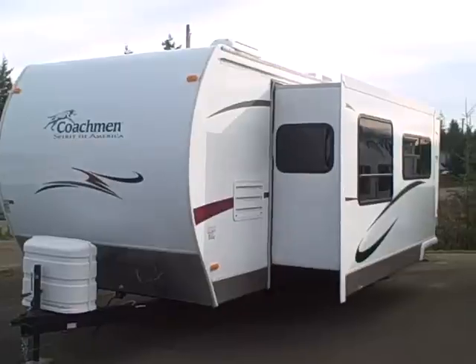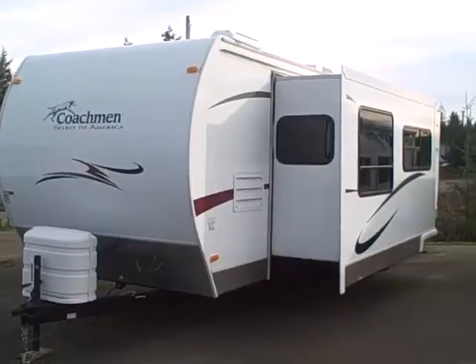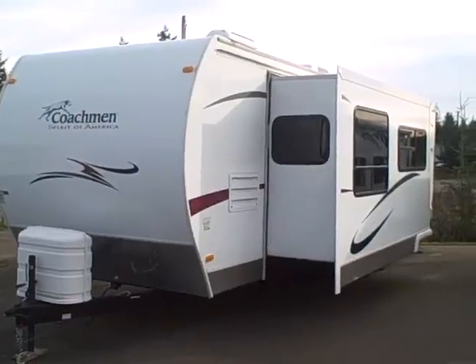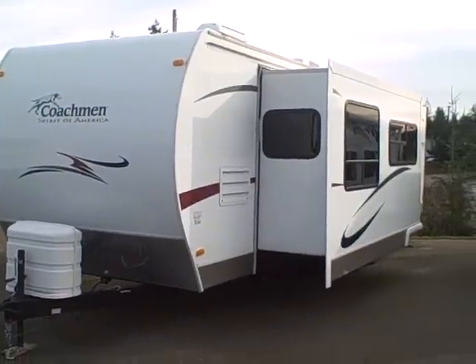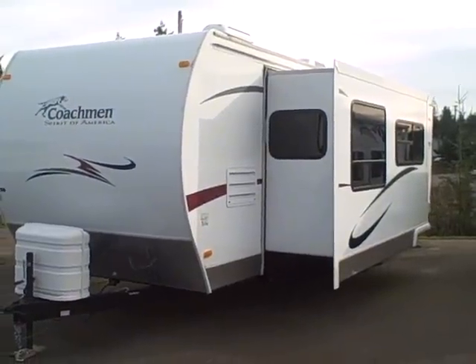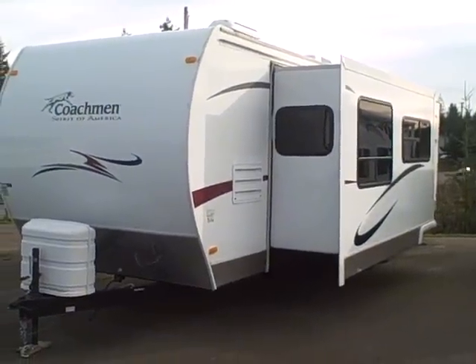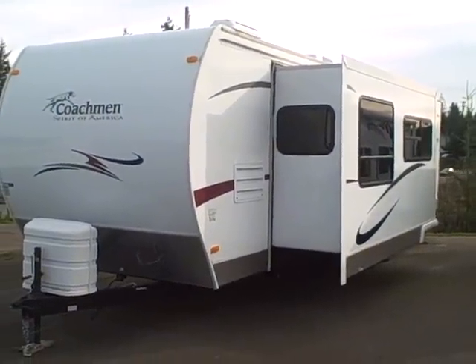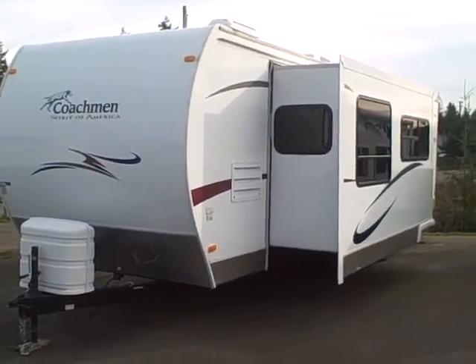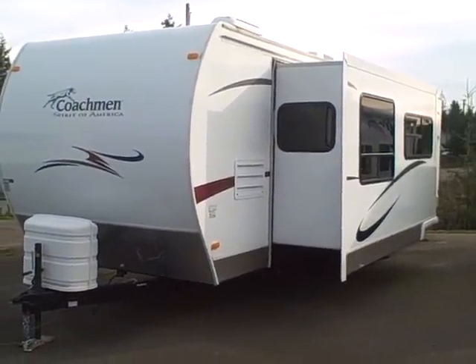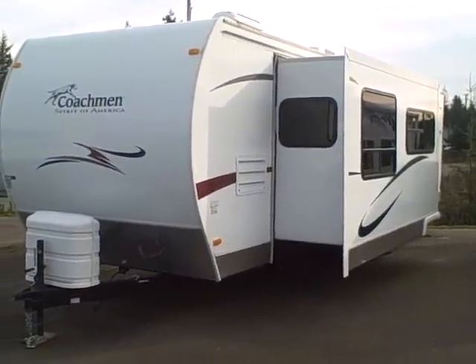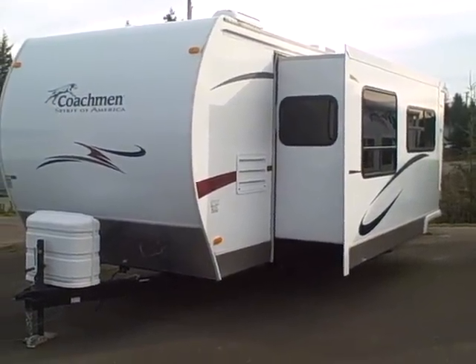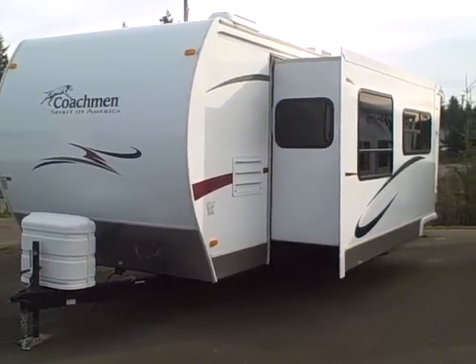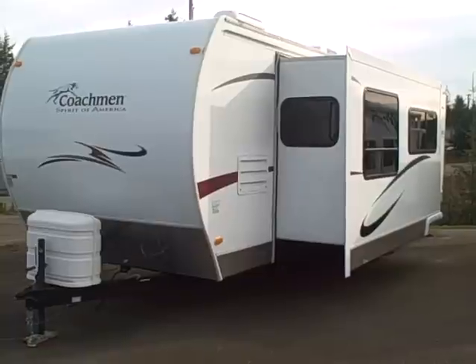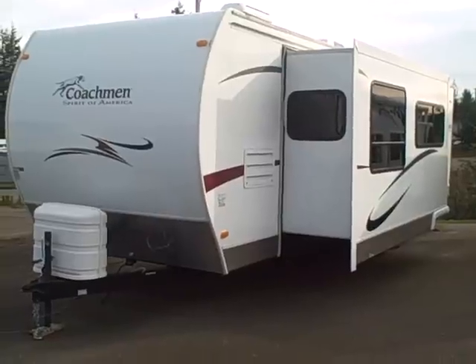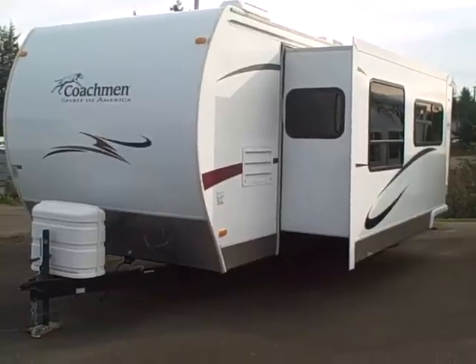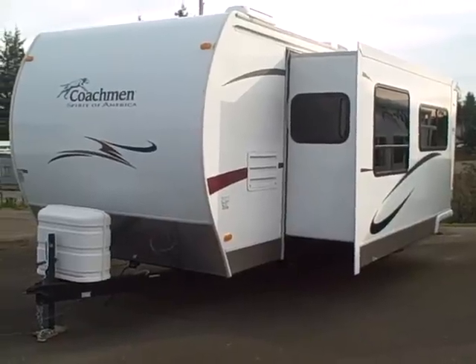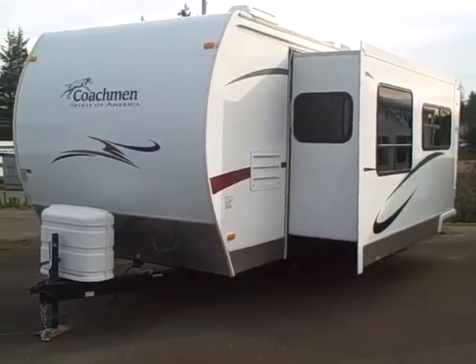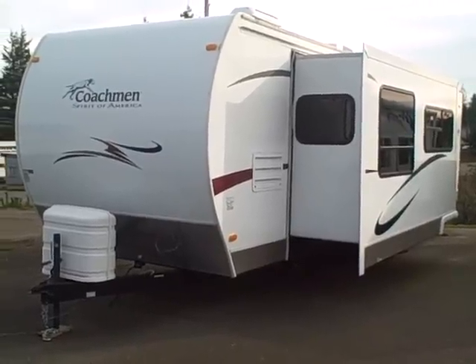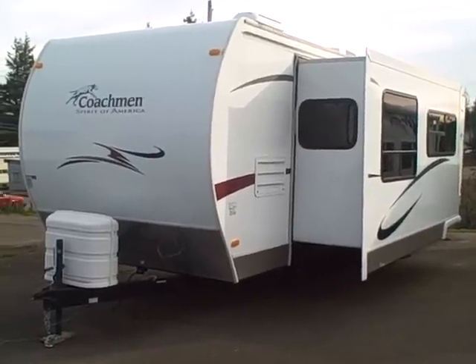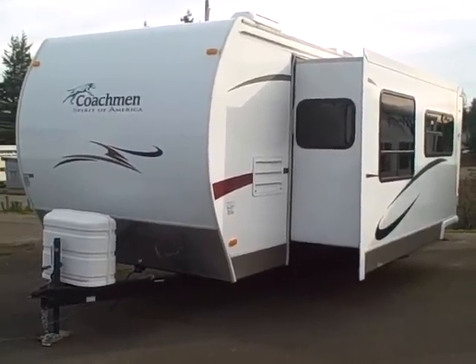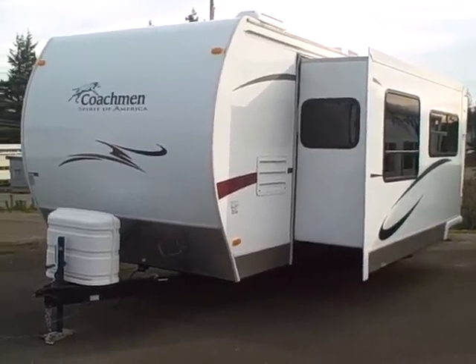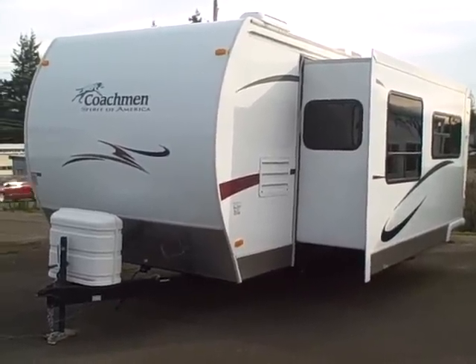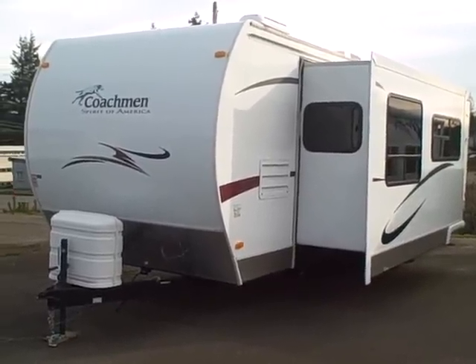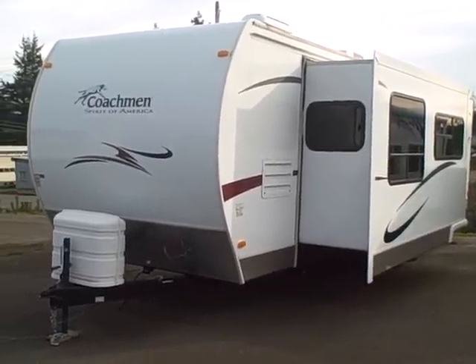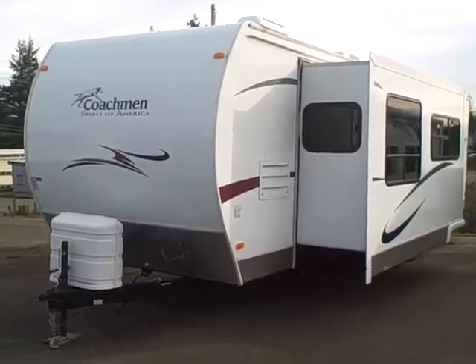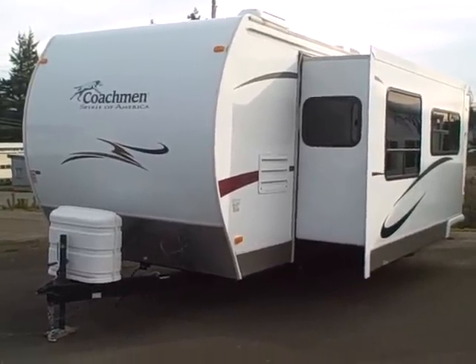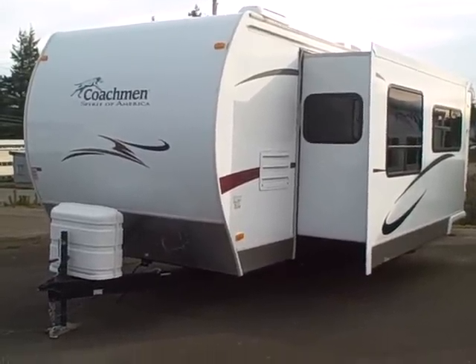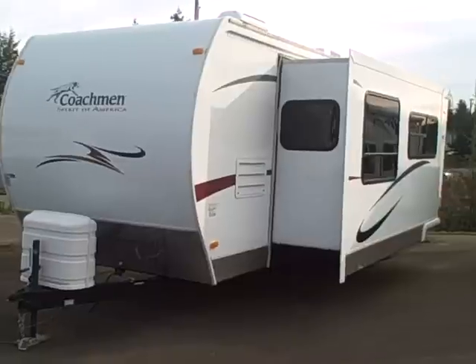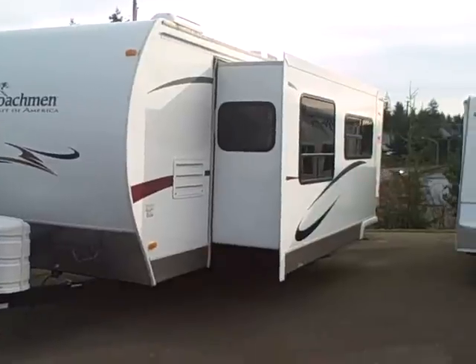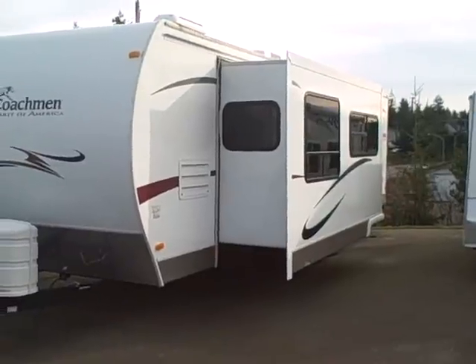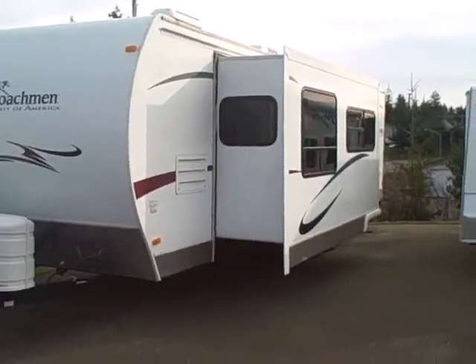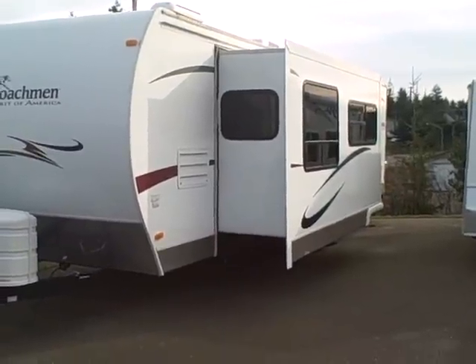Hi, this is Bob with Gibbs RV and today we're looking at a 2009 Coachman Spirit of America 28 FKS. It's a front kitchen, rear bedroom, double door travel trailer with central slide.